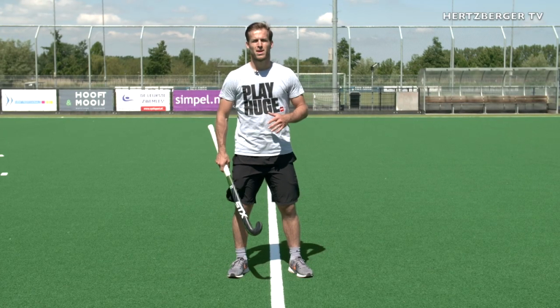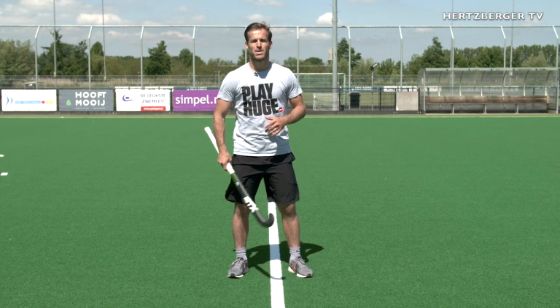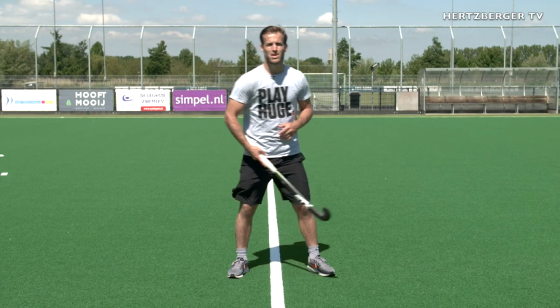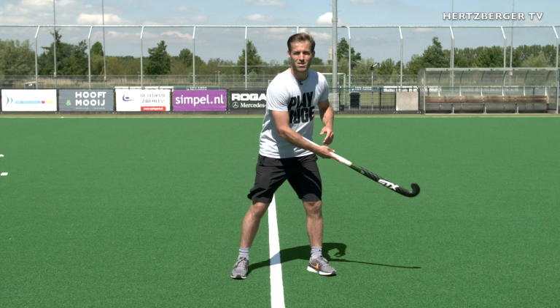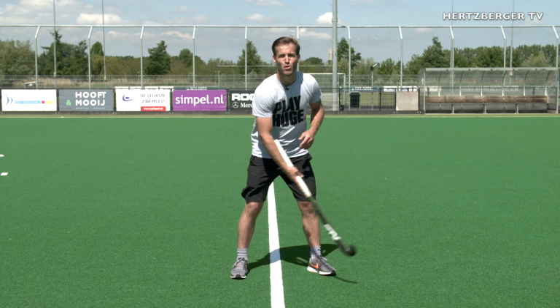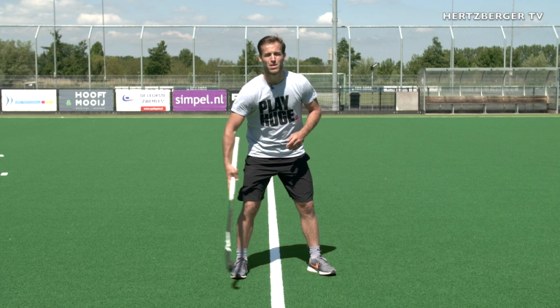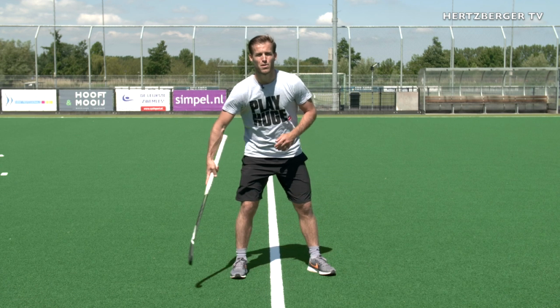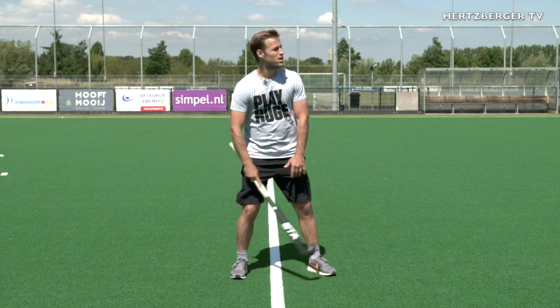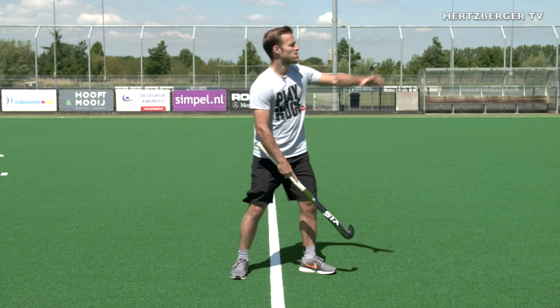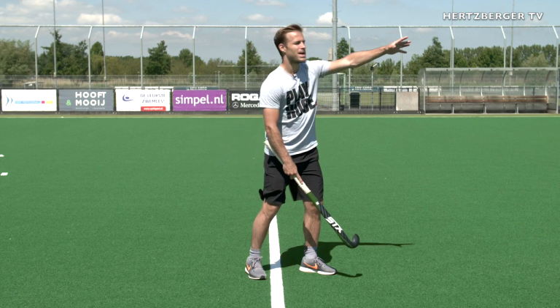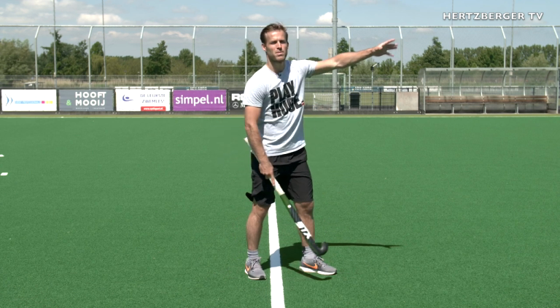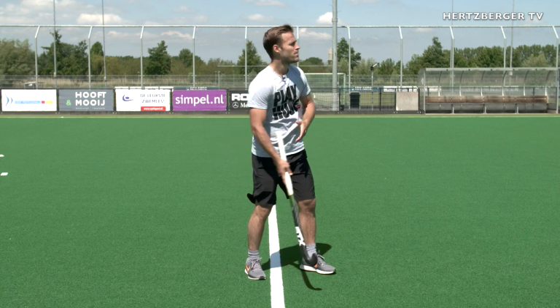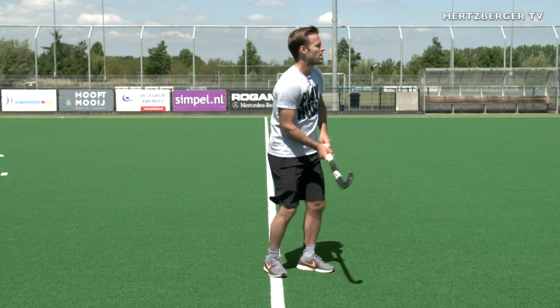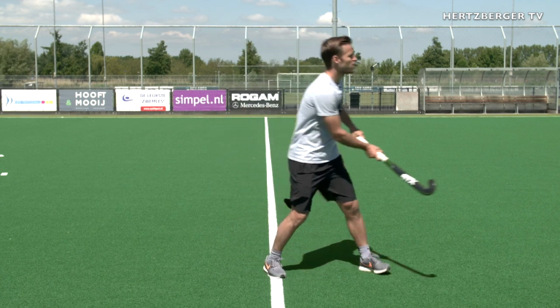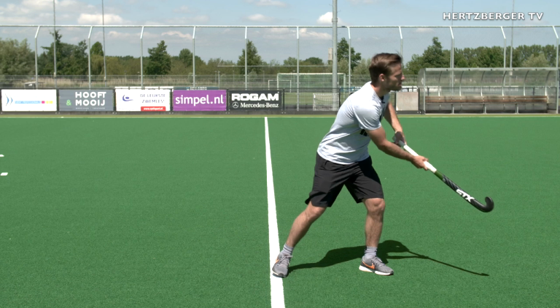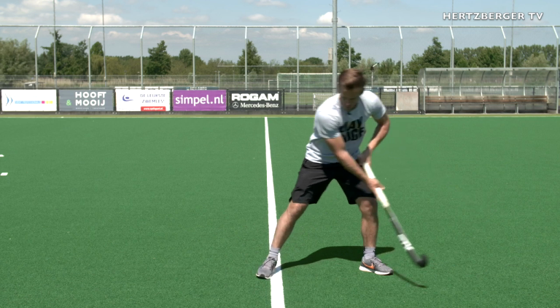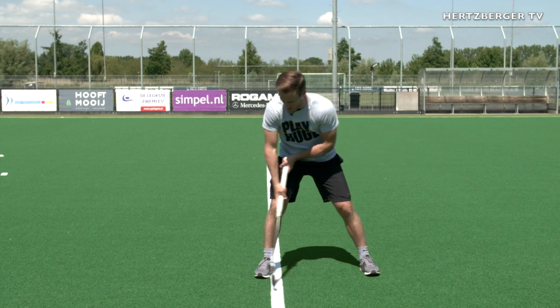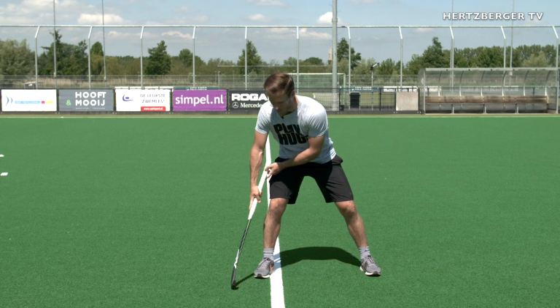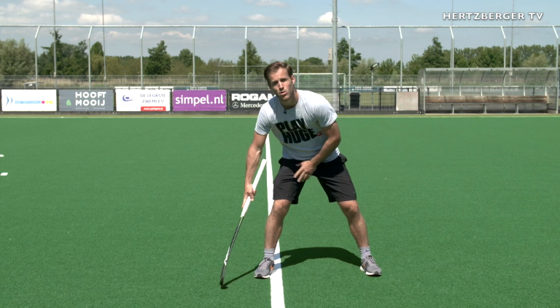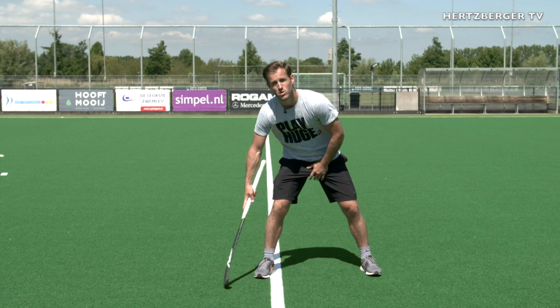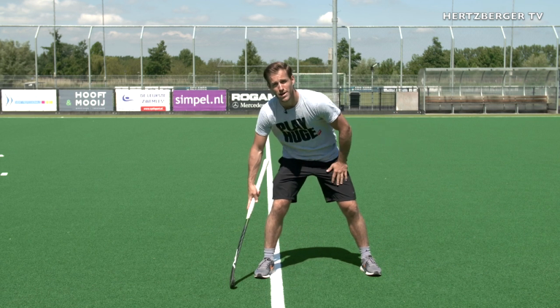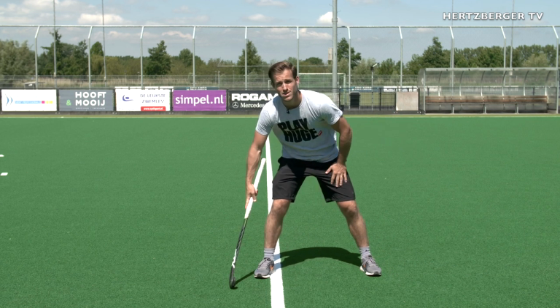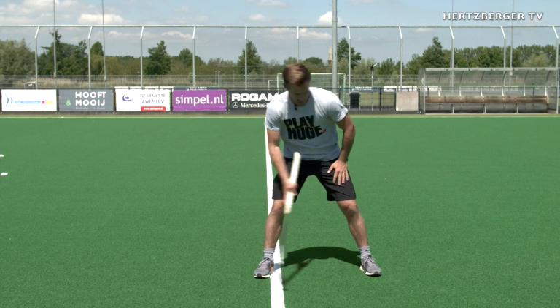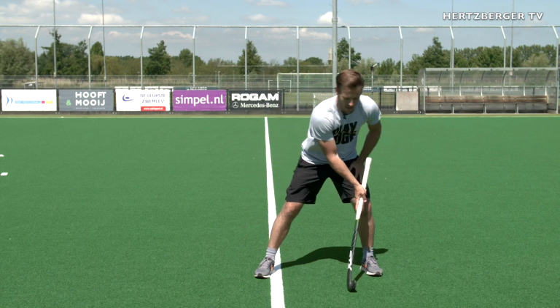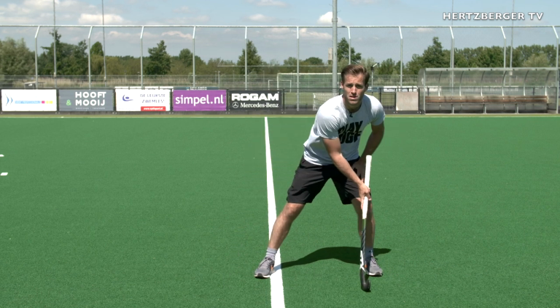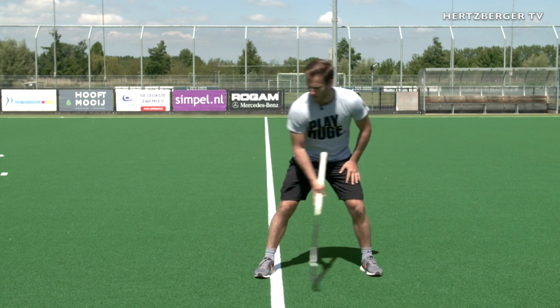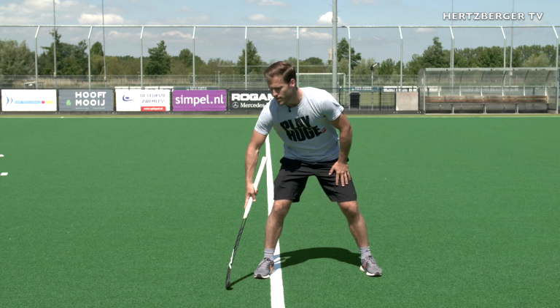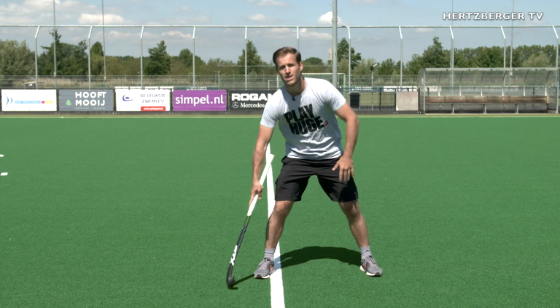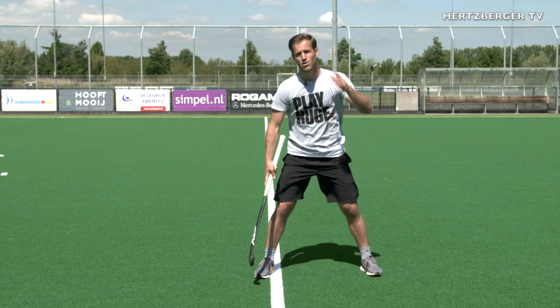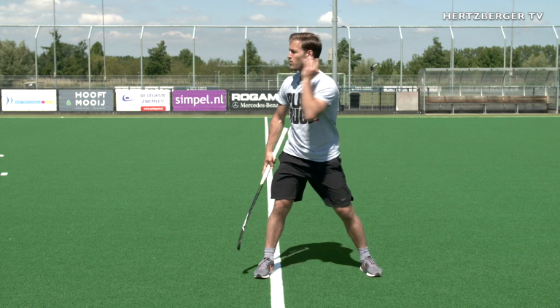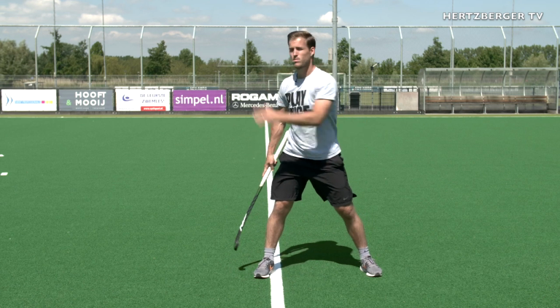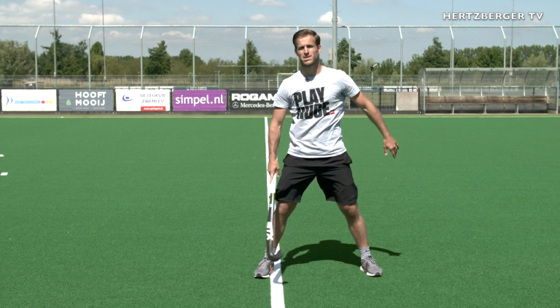When receiving open, a really important thing is to let the ball roll a little bit further. If someone's passing from there and you're asking for it, you want to receive the ball more towards your right foot — not by your left foot, but by your right foot. That'll allow you to go forward much faster.